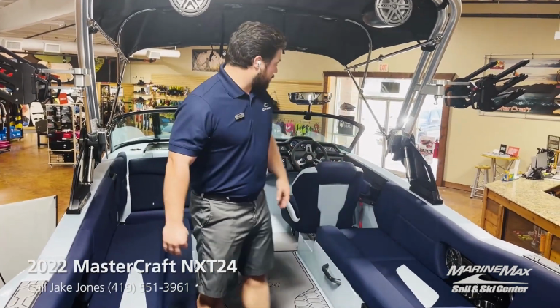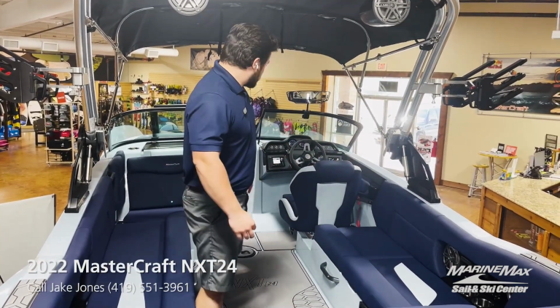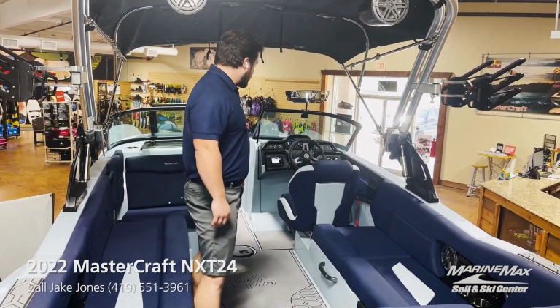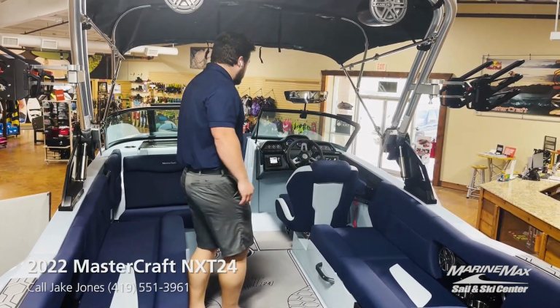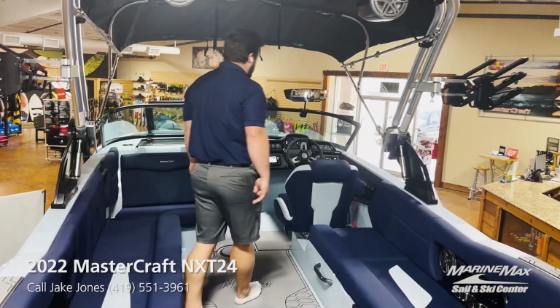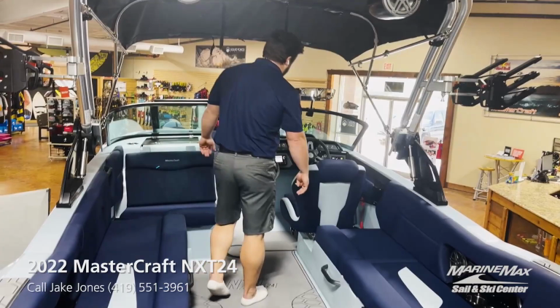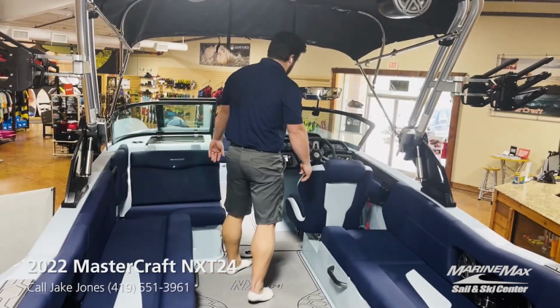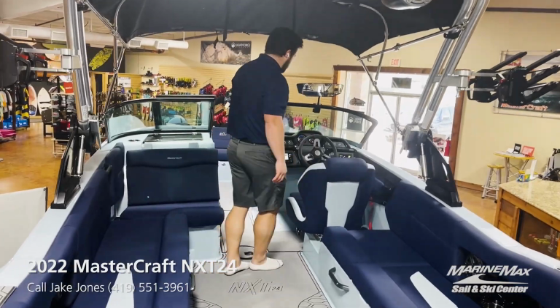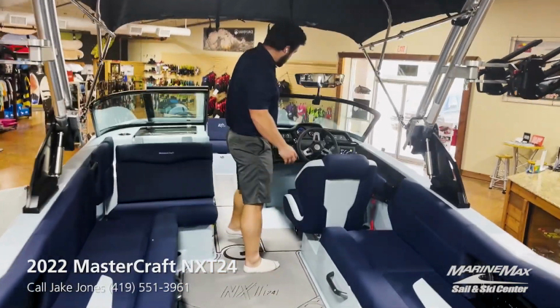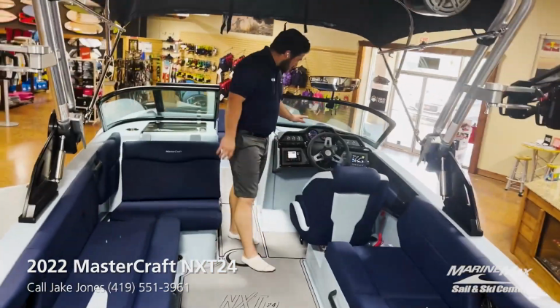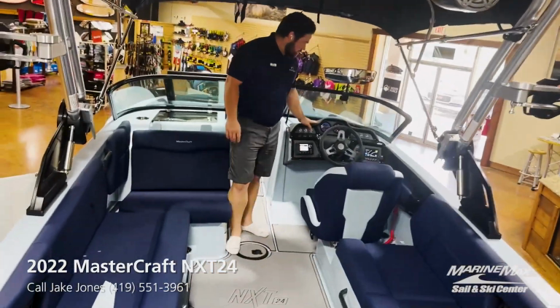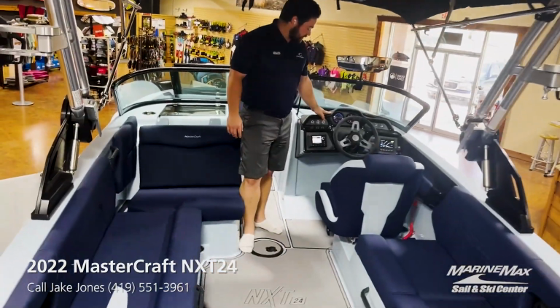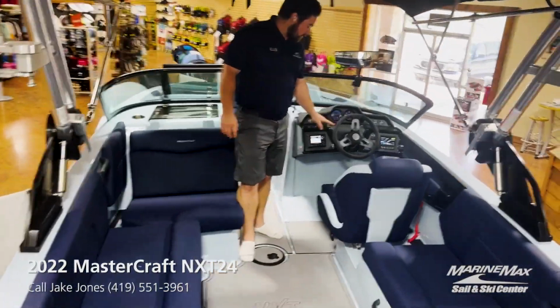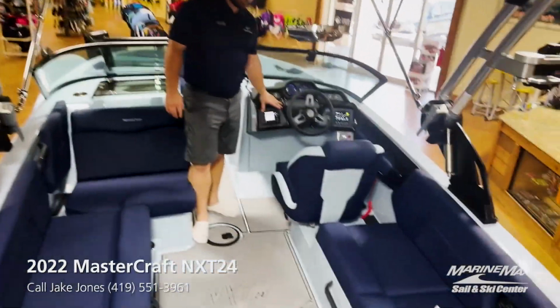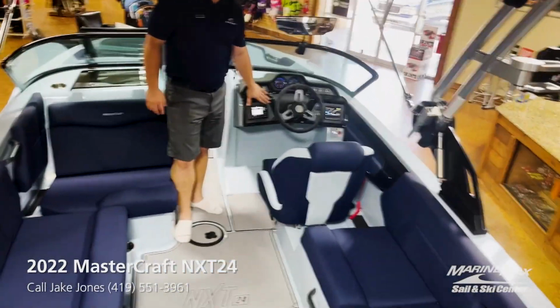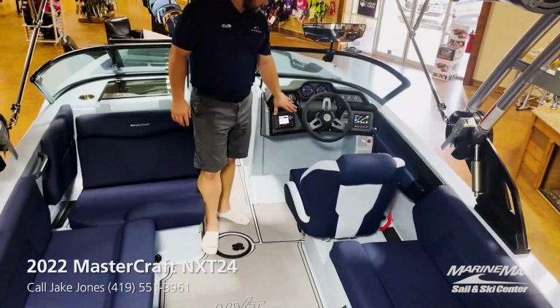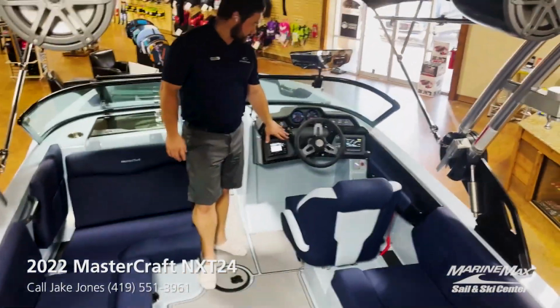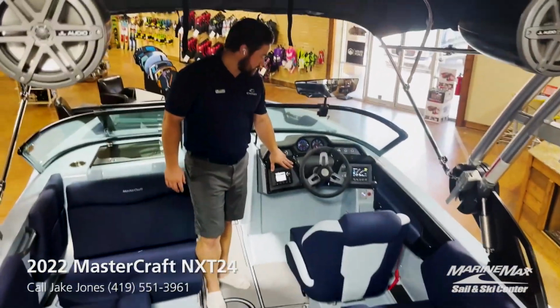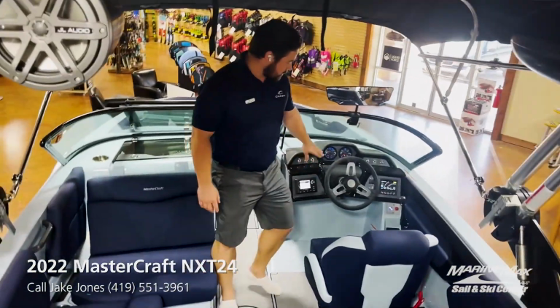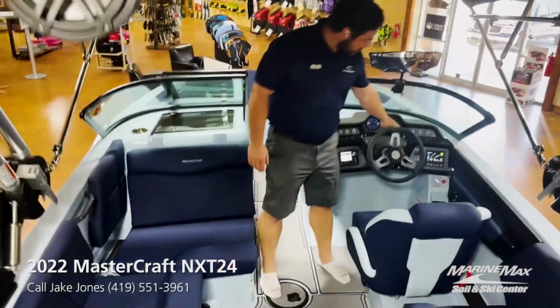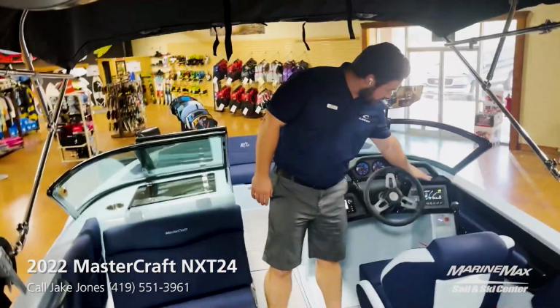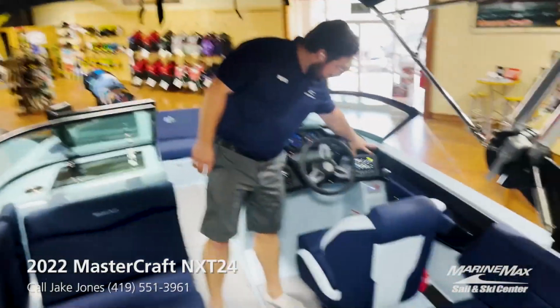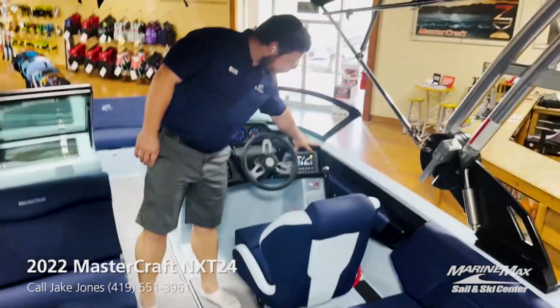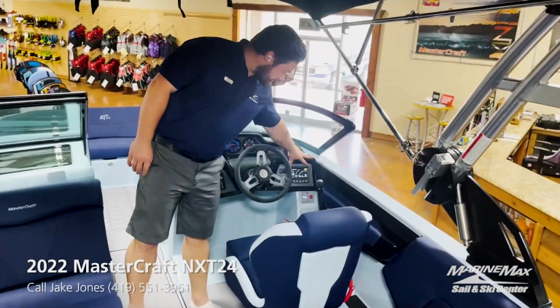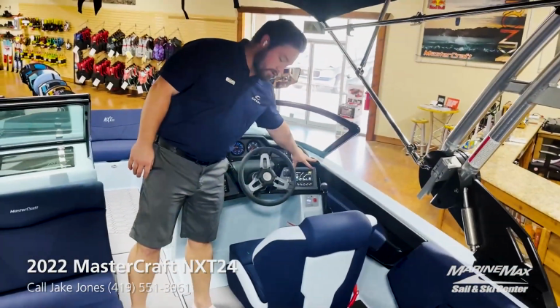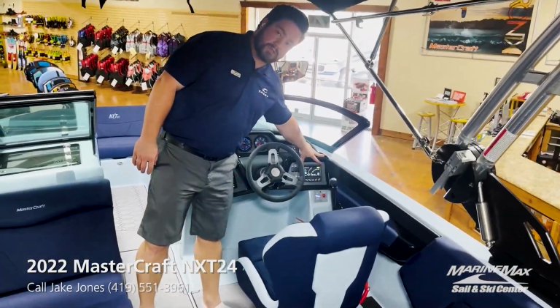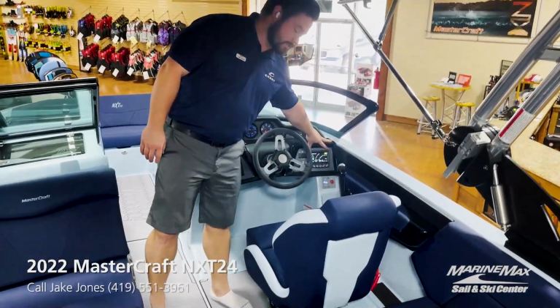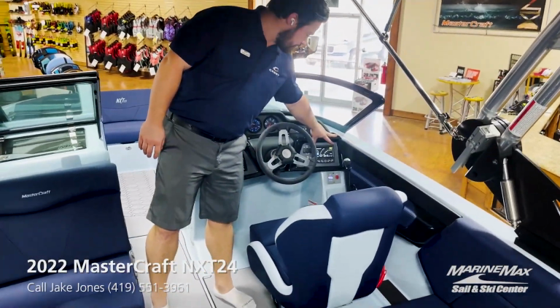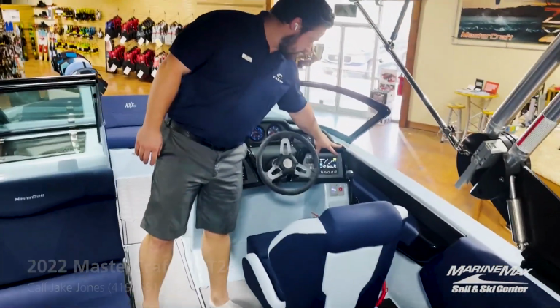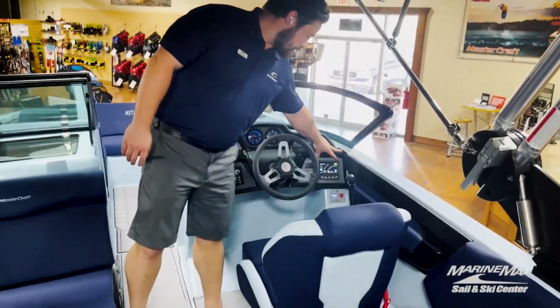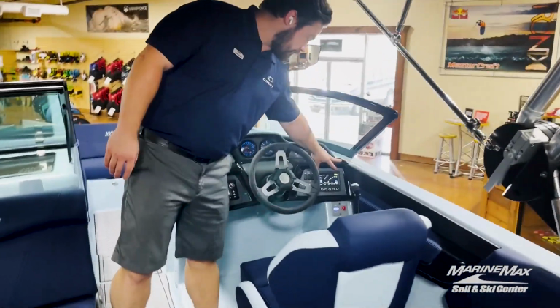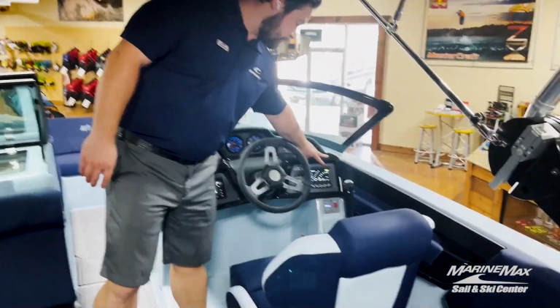If you walk back here, you're going to see the JL Audio system, as well as your digital screen for all of your surf system and cruise control.